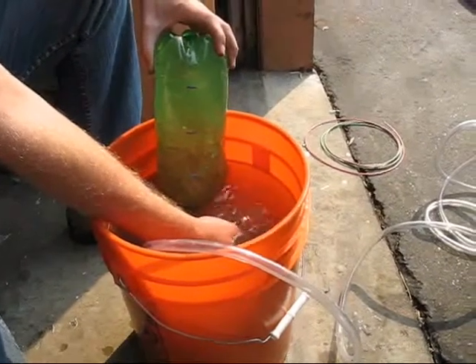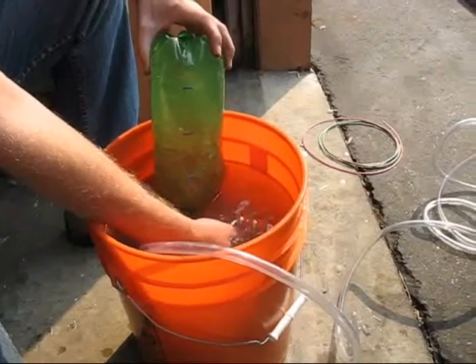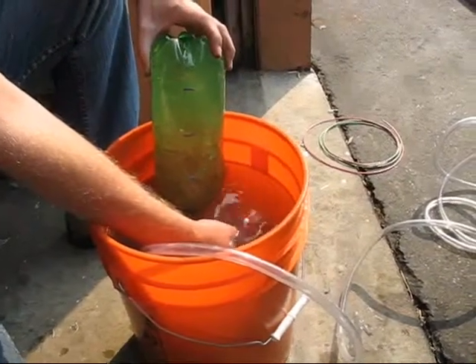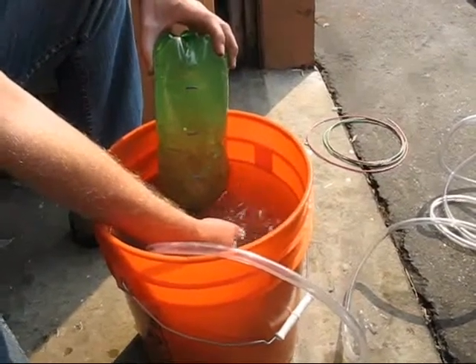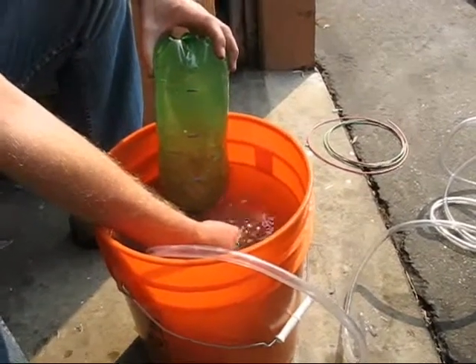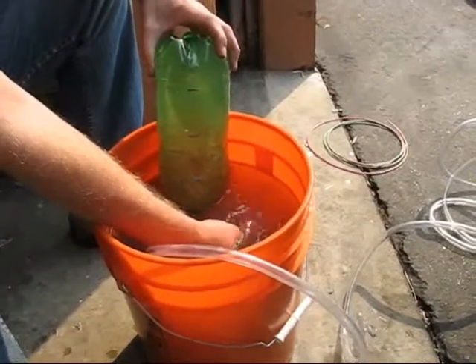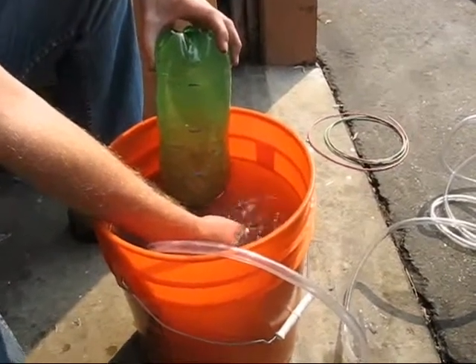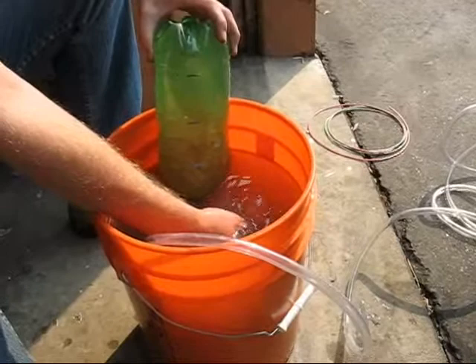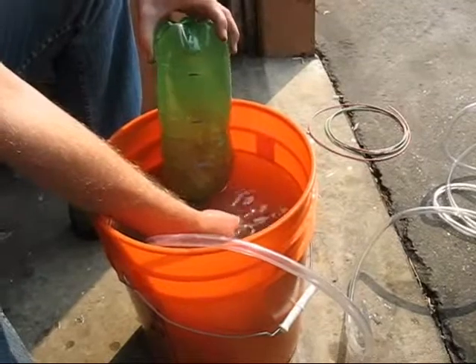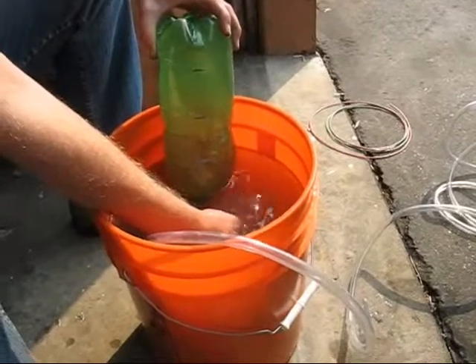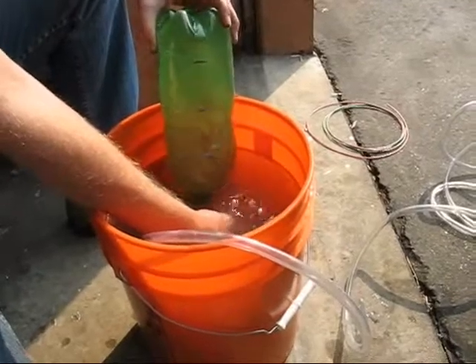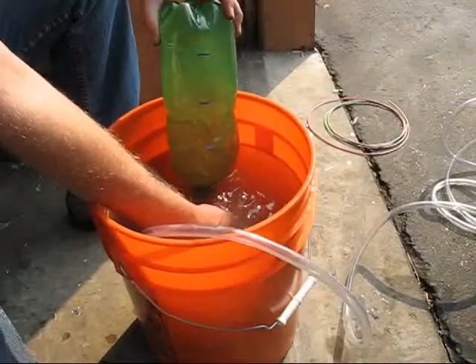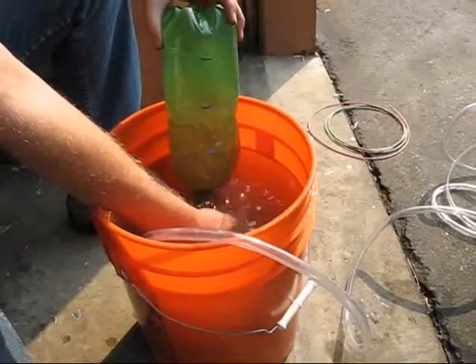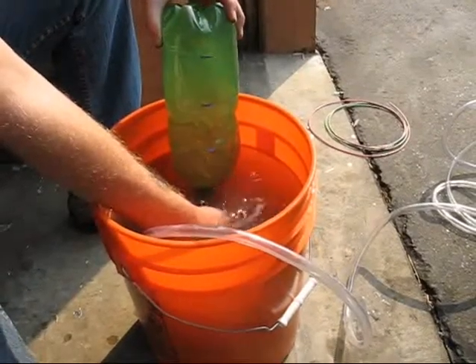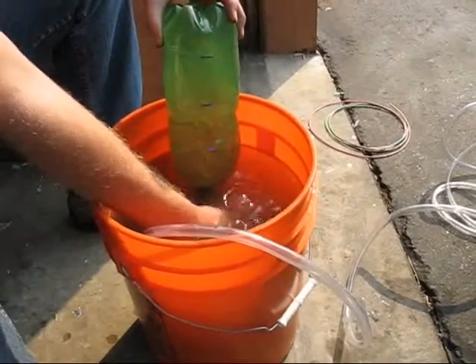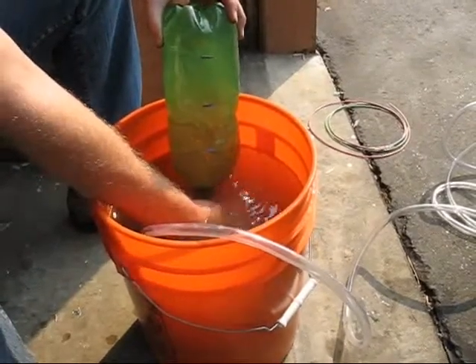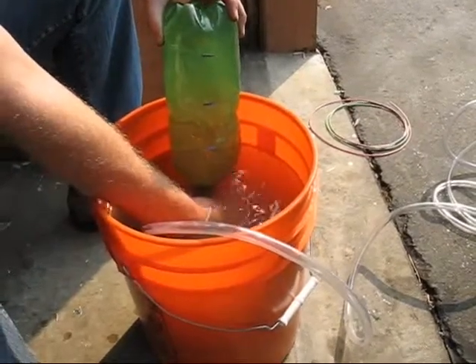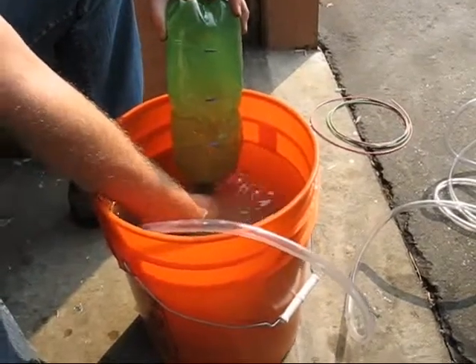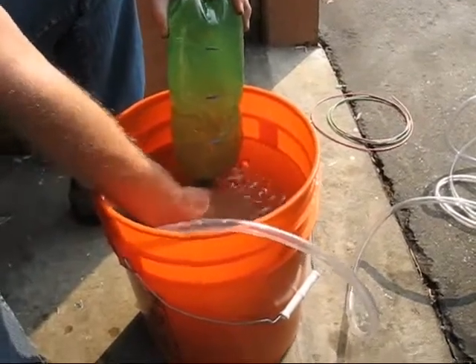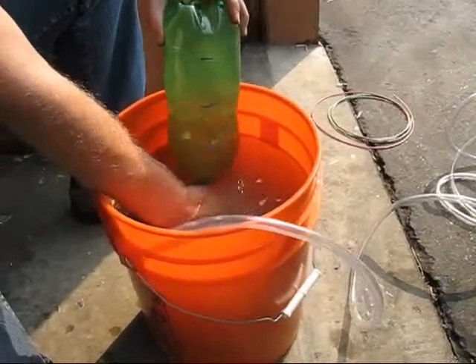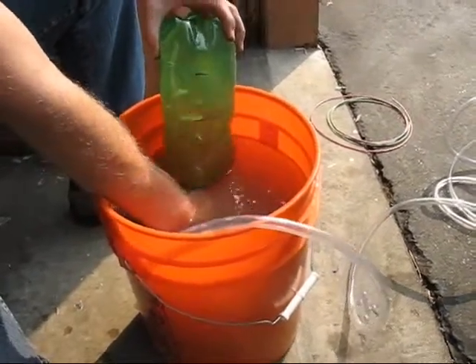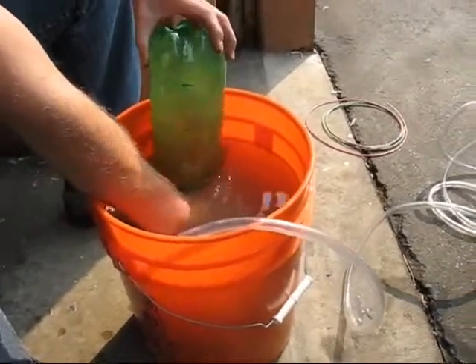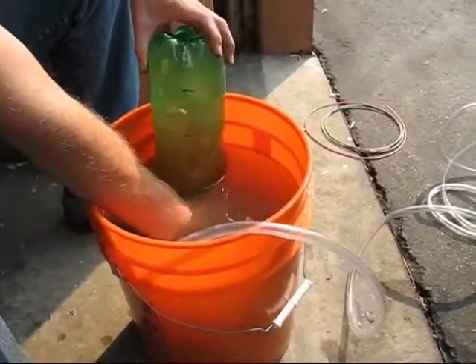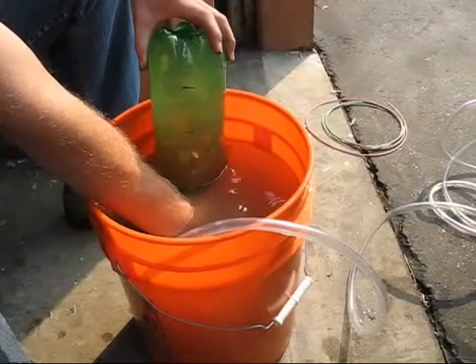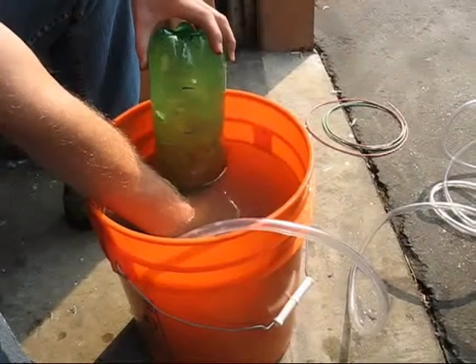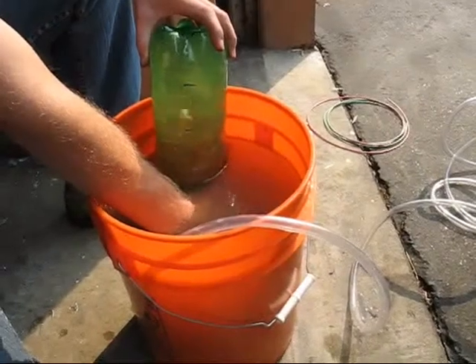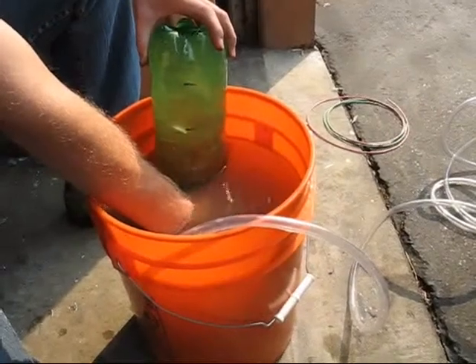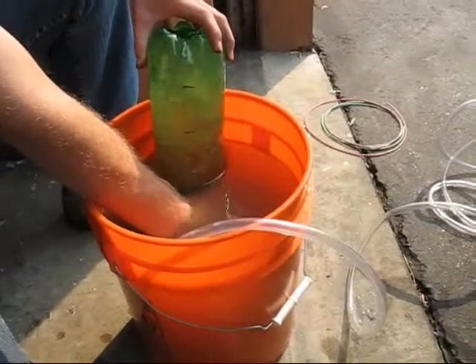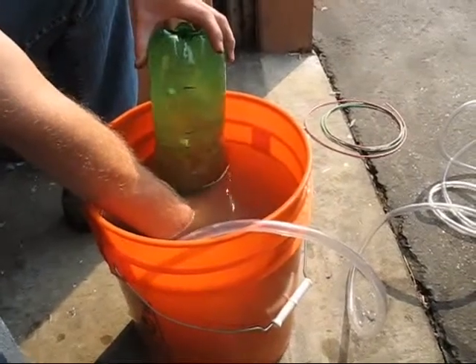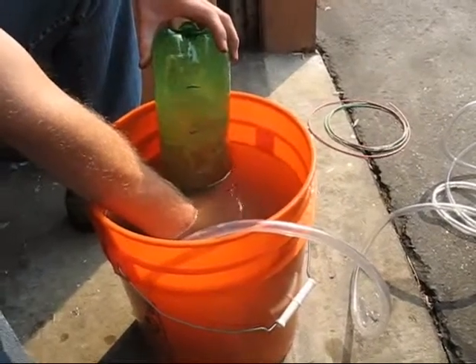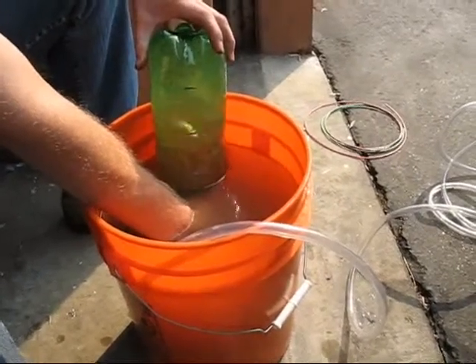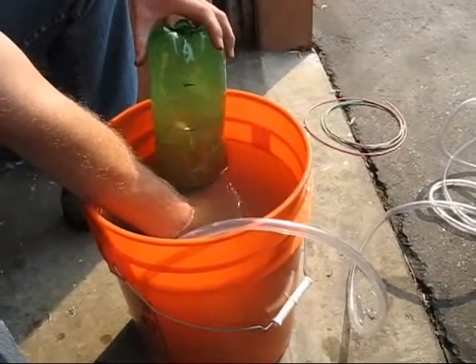So we're going to start the time in a second here — in 3, 2, 1, go. We're going to be doing this for 1 minute to see how much HHO we pump out.